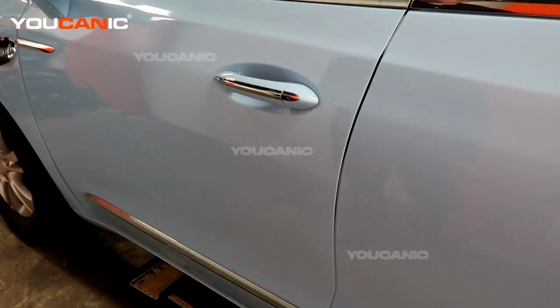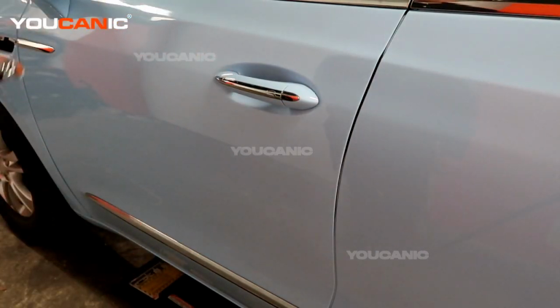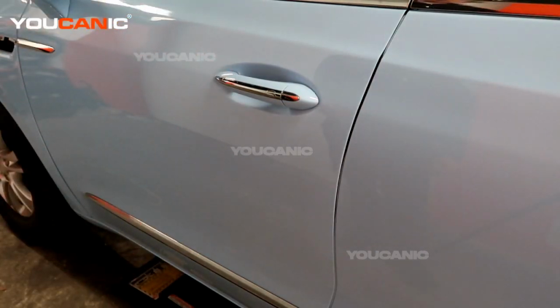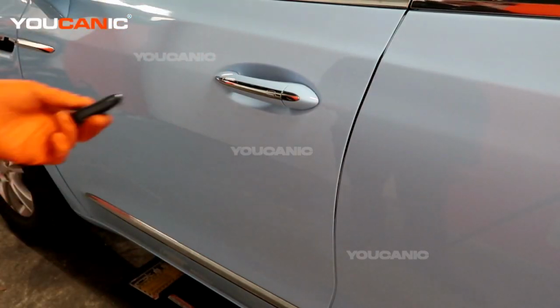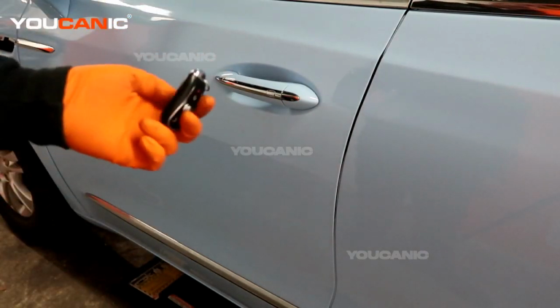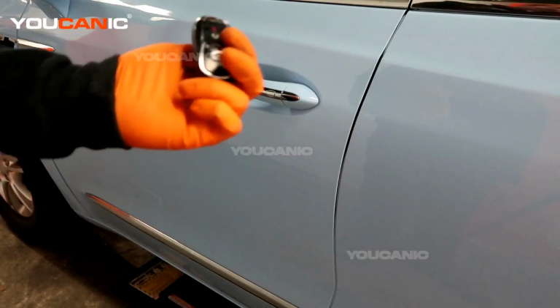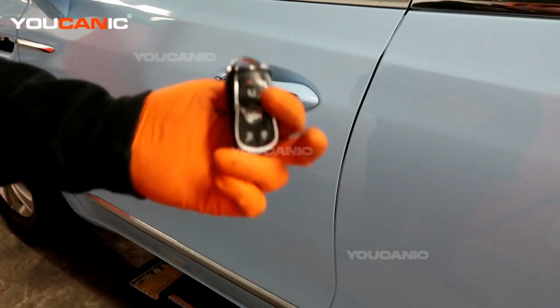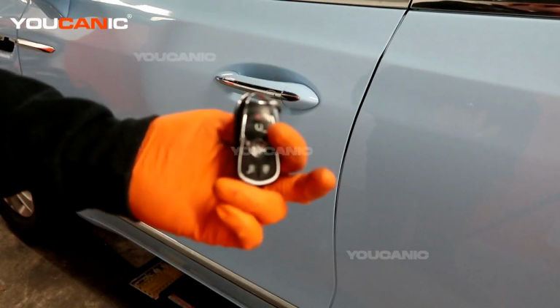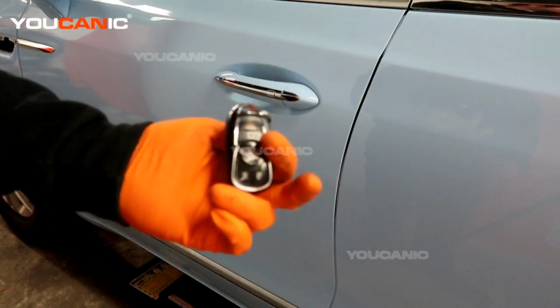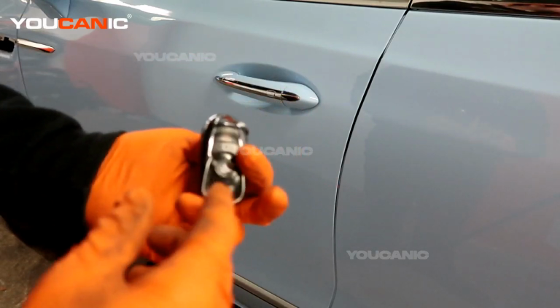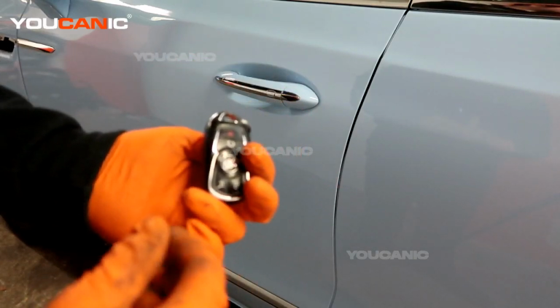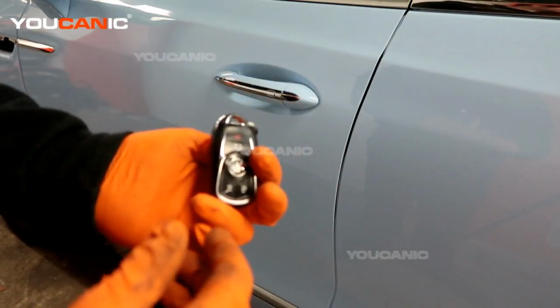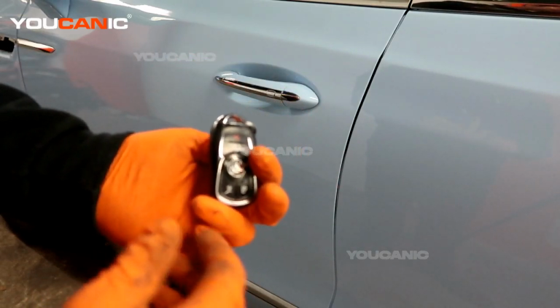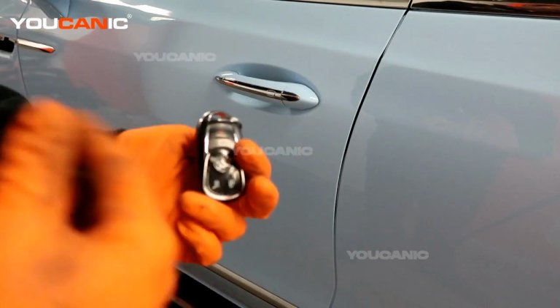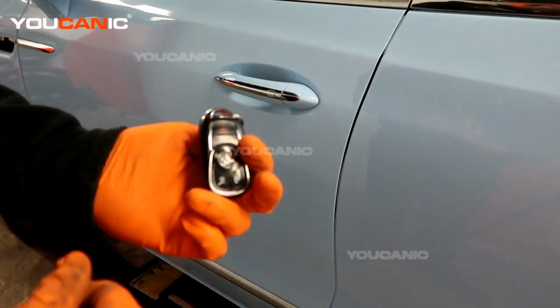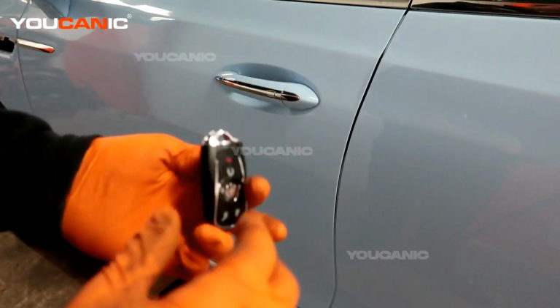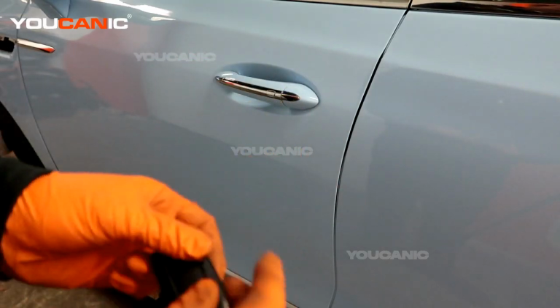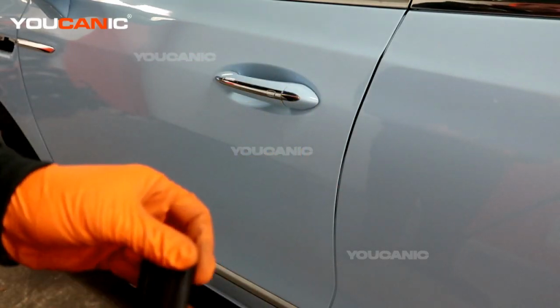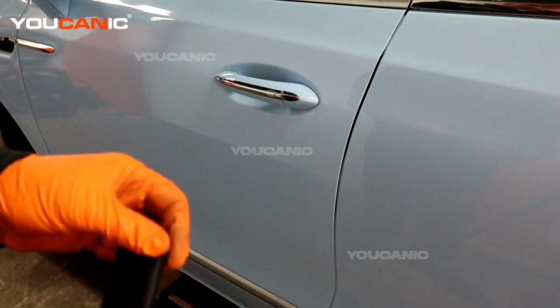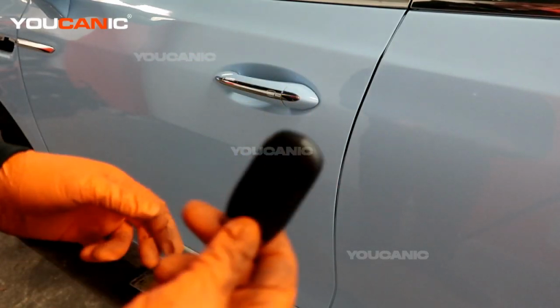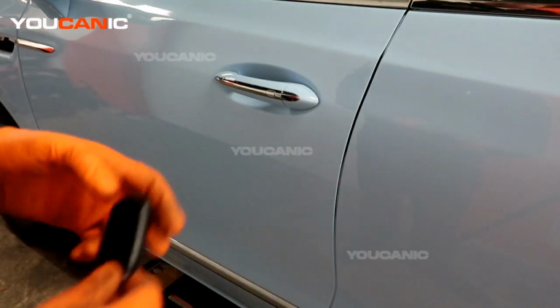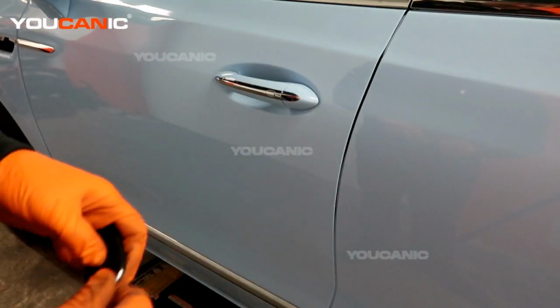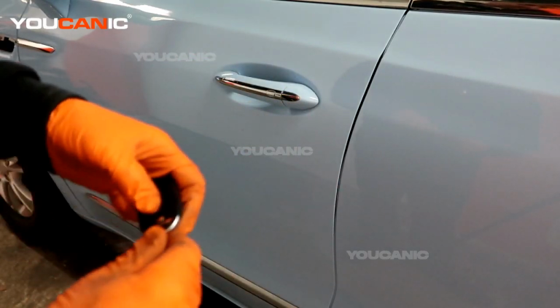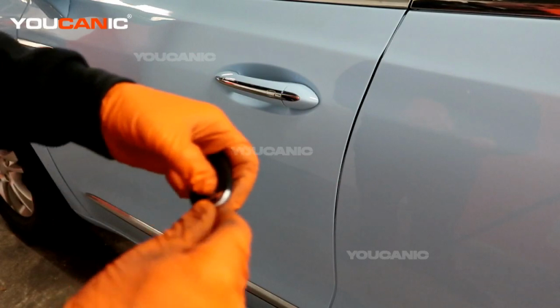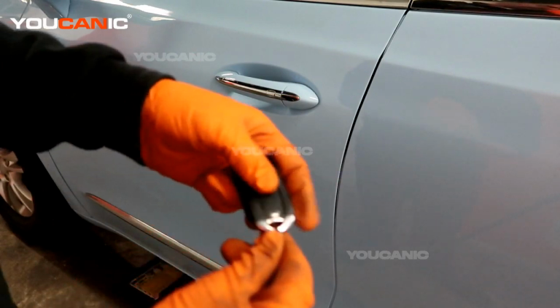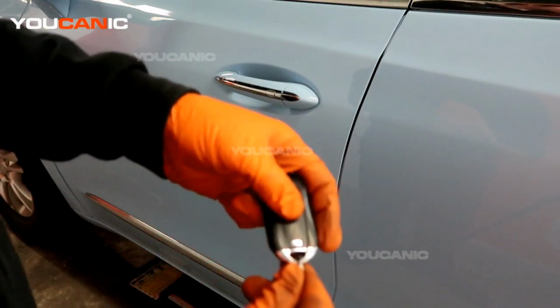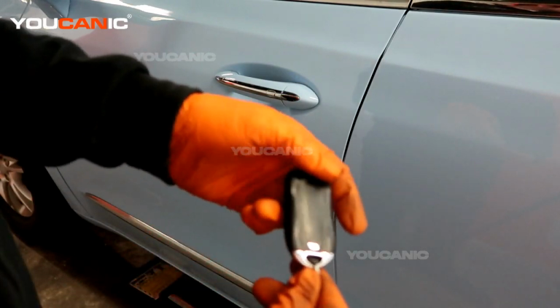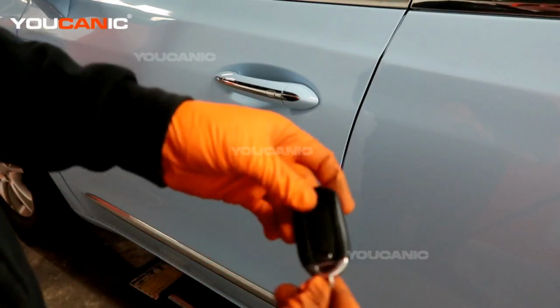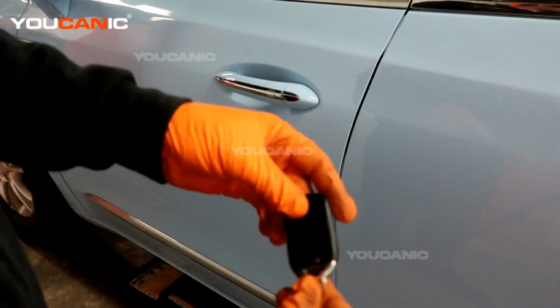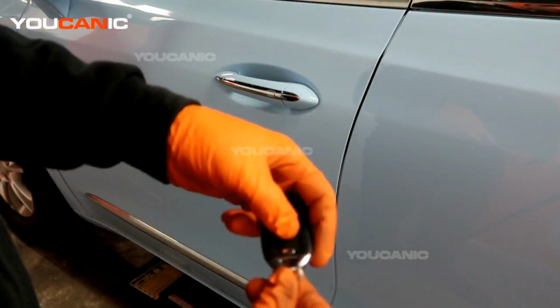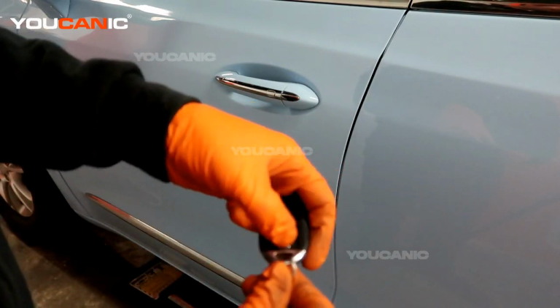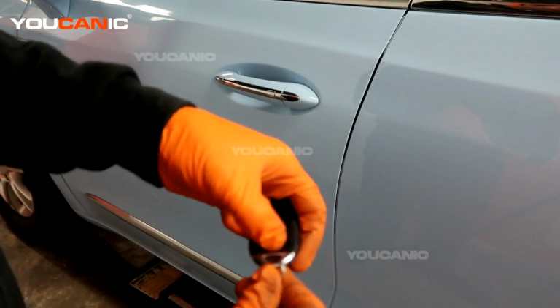If either of them are dead, the electronic components that you need to be able to unlock your door will not work. So you'll need to use the manual key. The manual key is located inside your key fob.